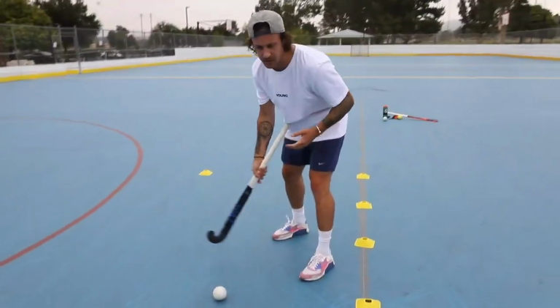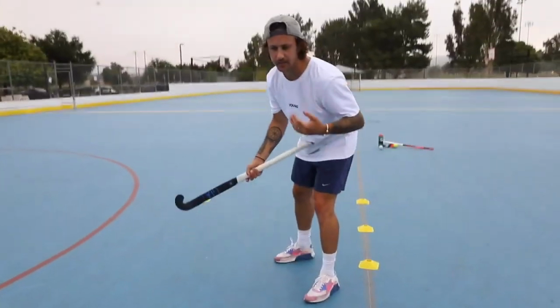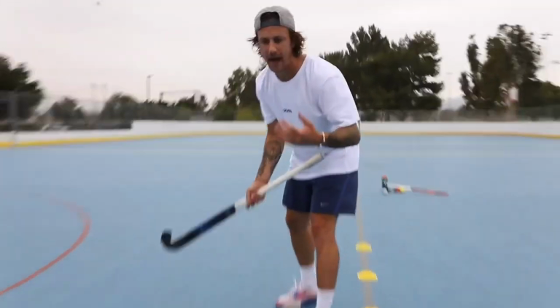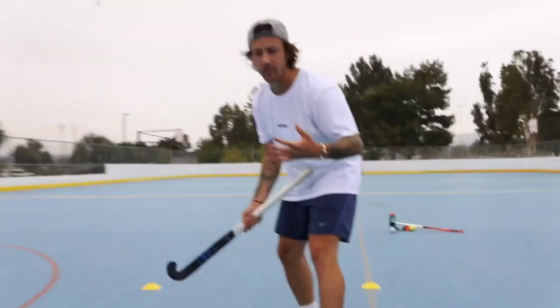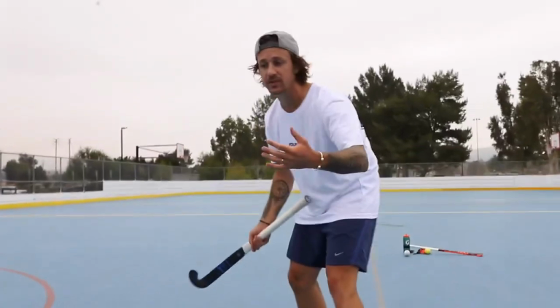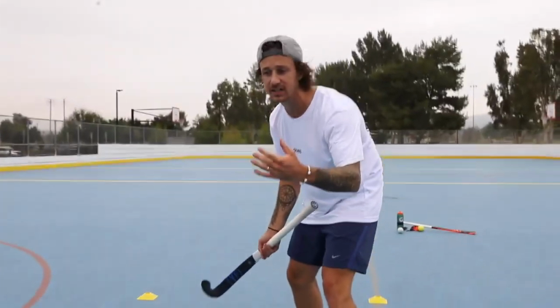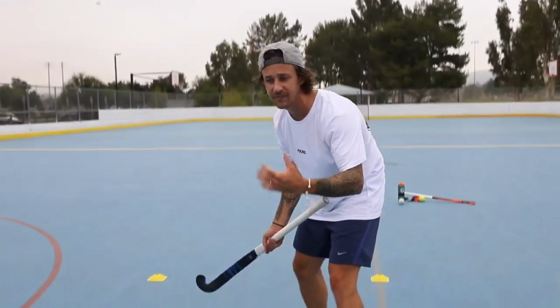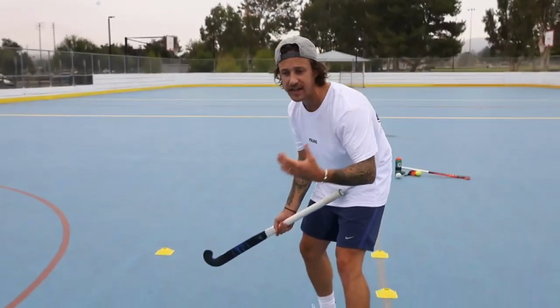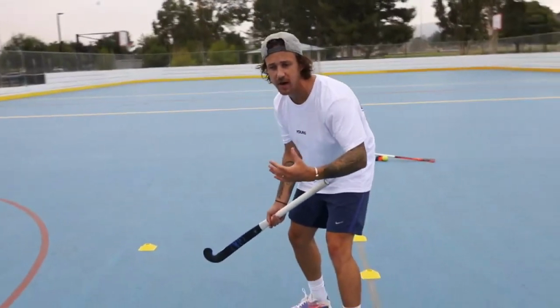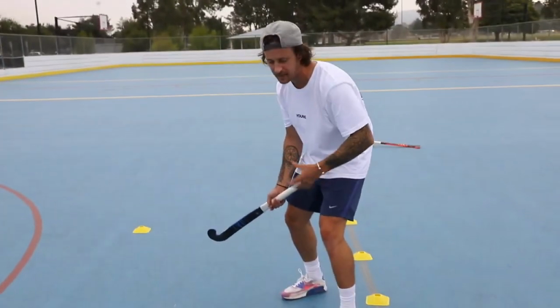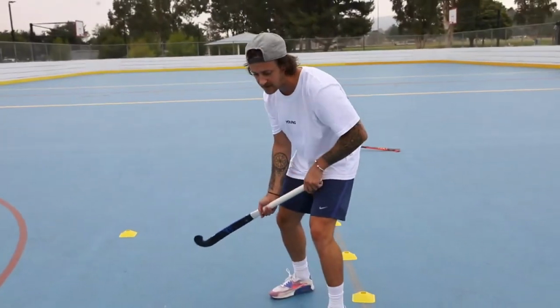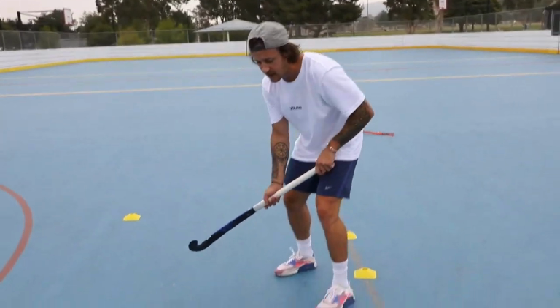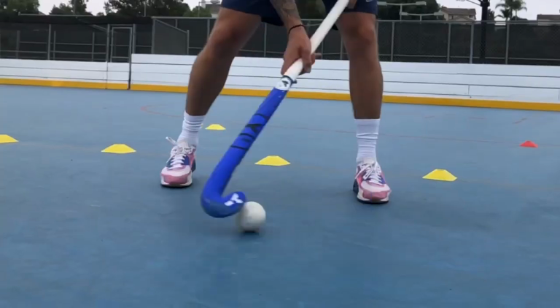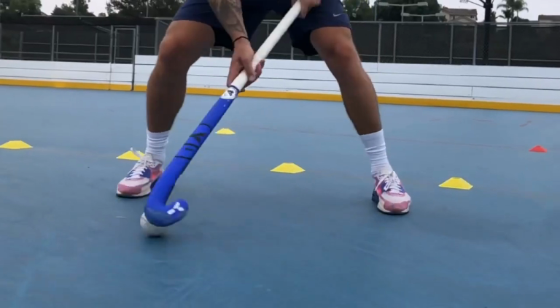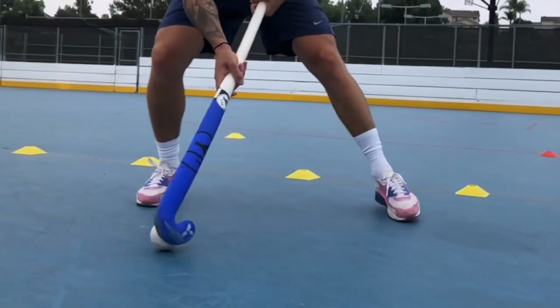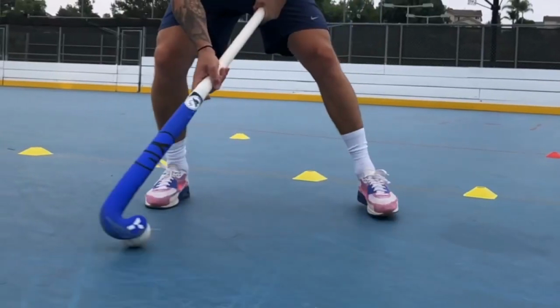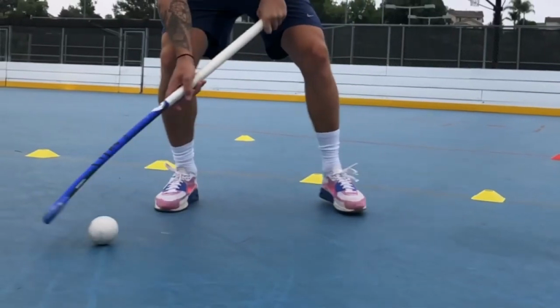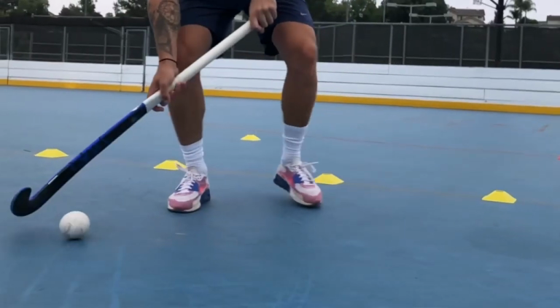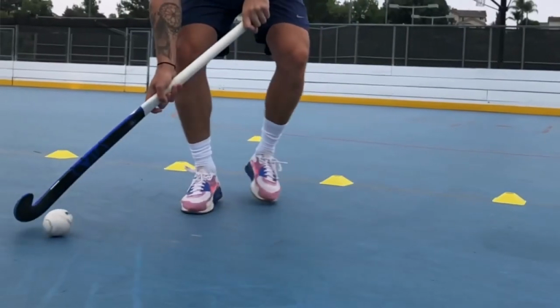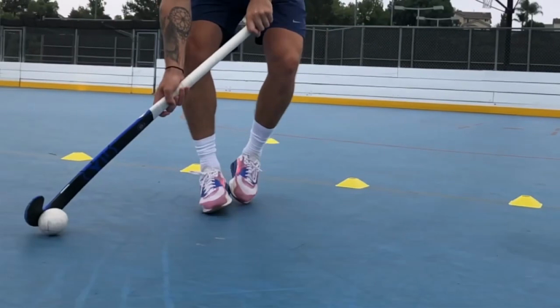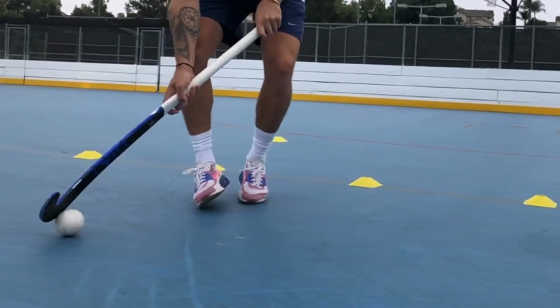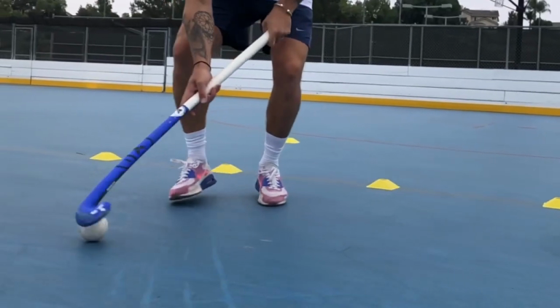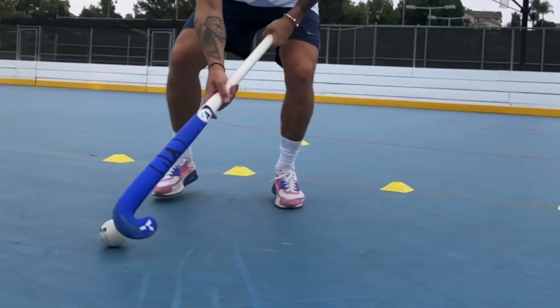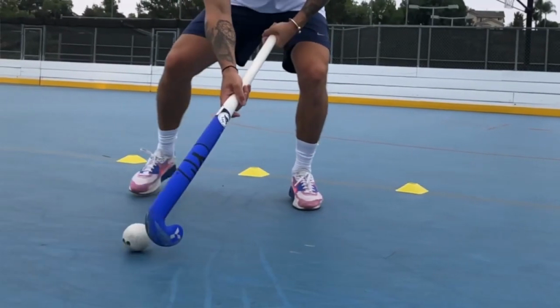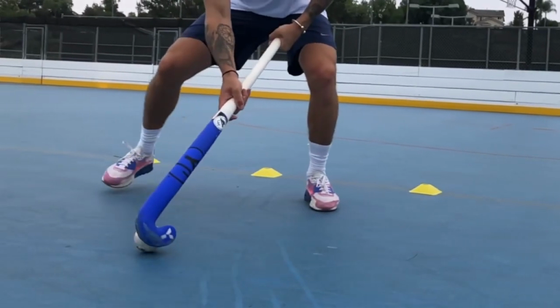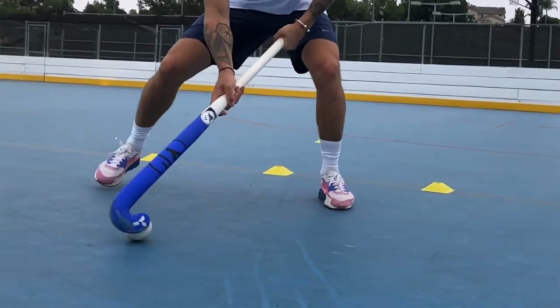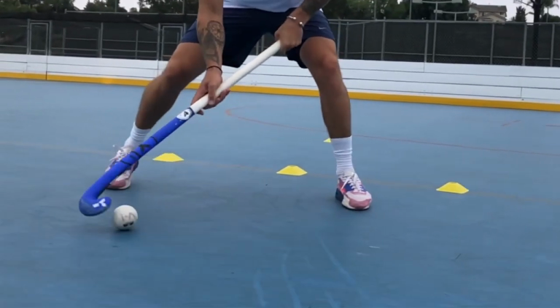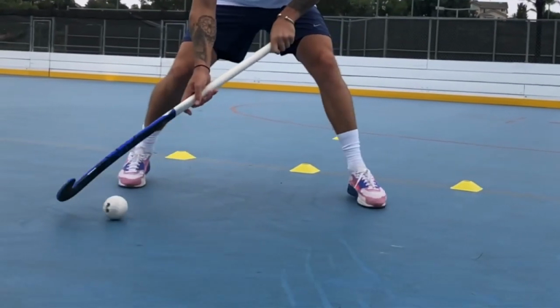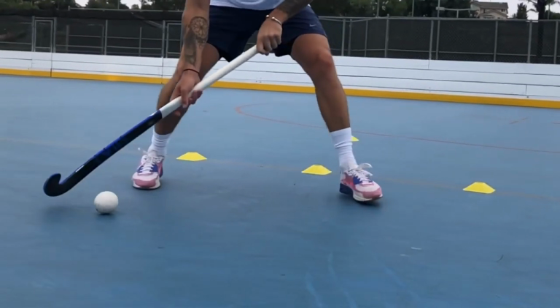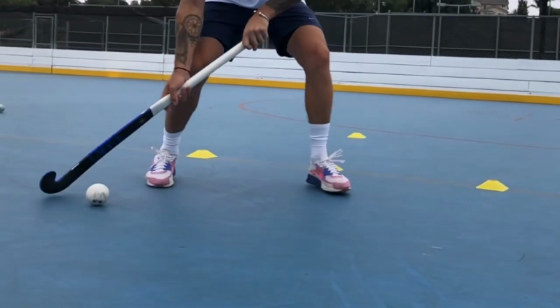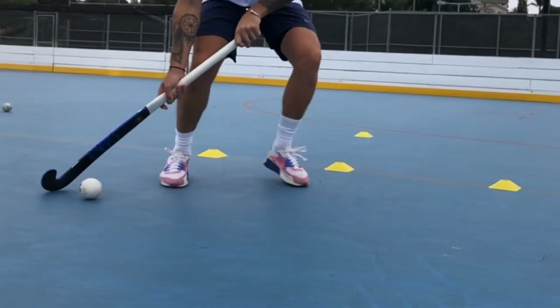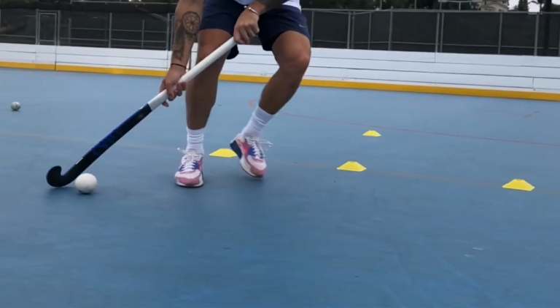When we're dragging the ball back and we want to entice that defender into our back space, it's really important that we move our feet quickly. The quicker we move our feet, the quicker we can drag that ball back.